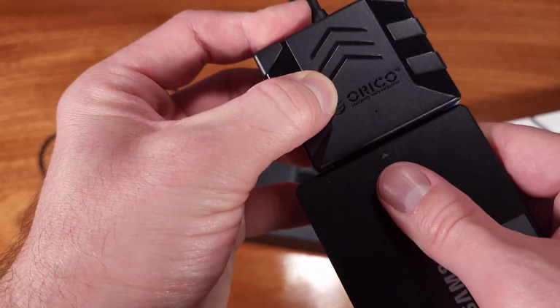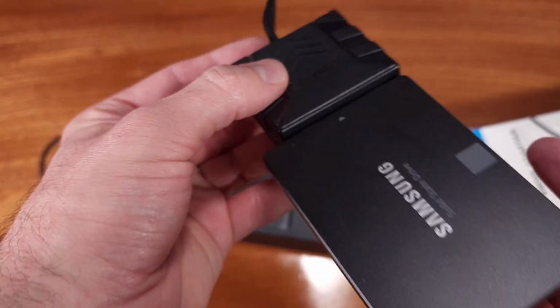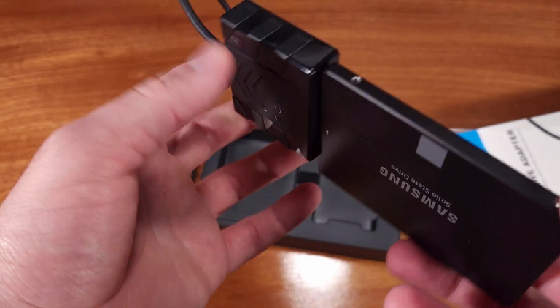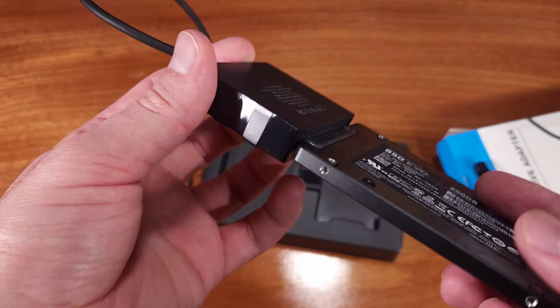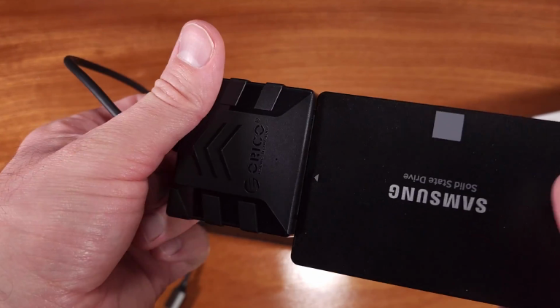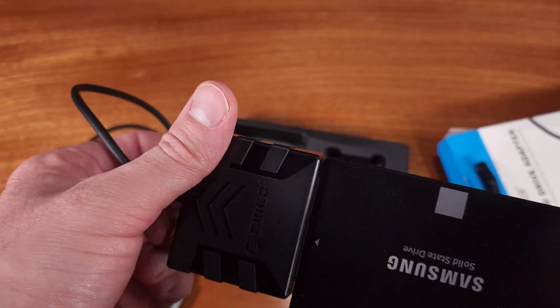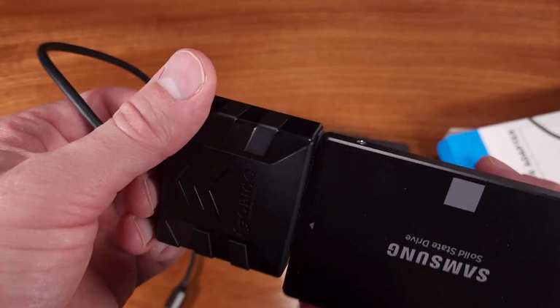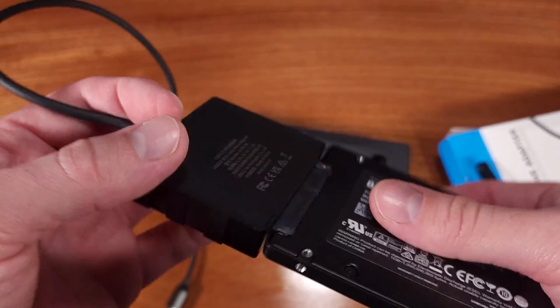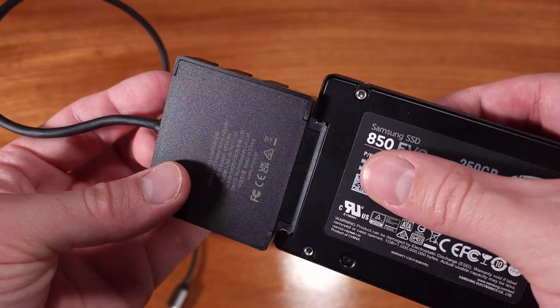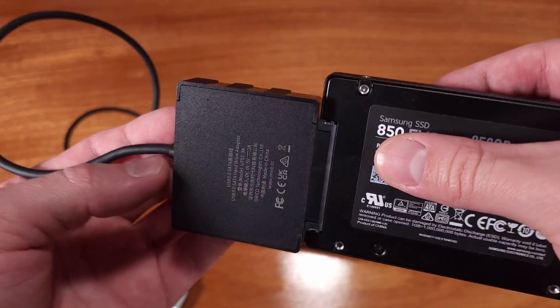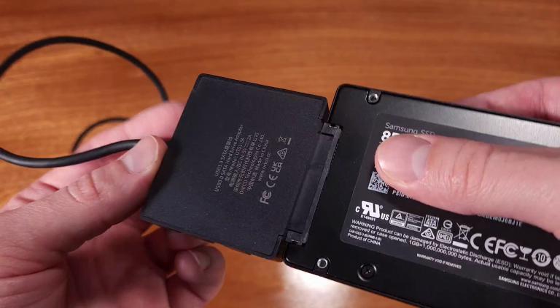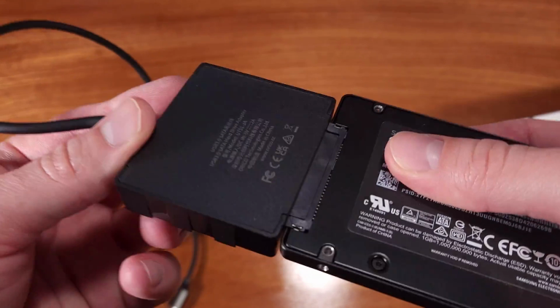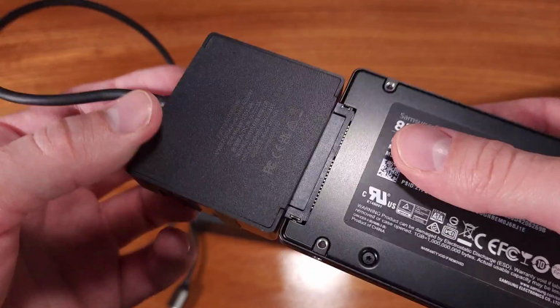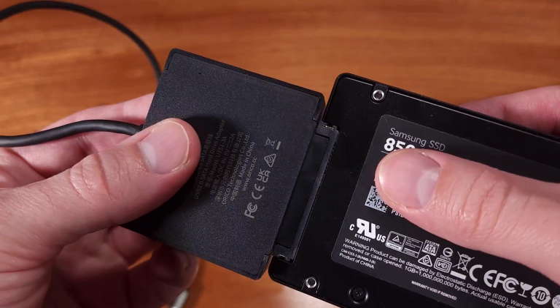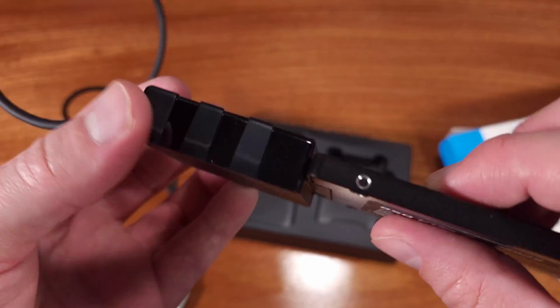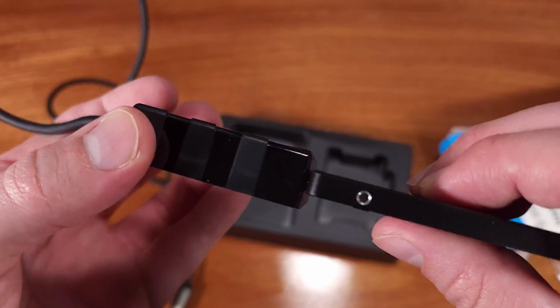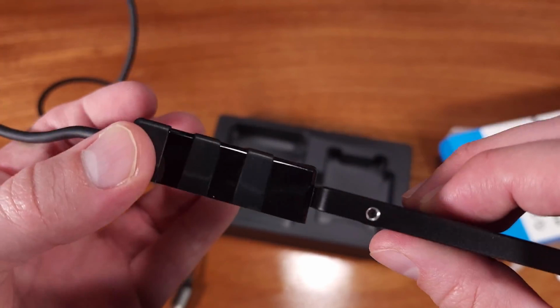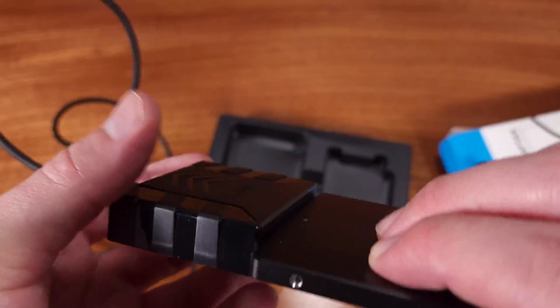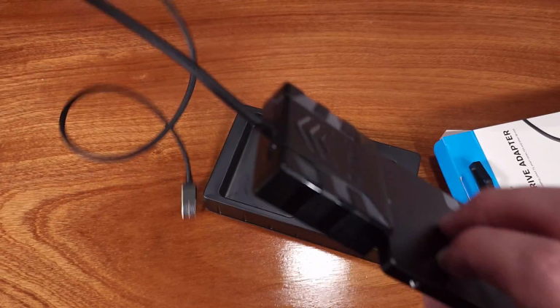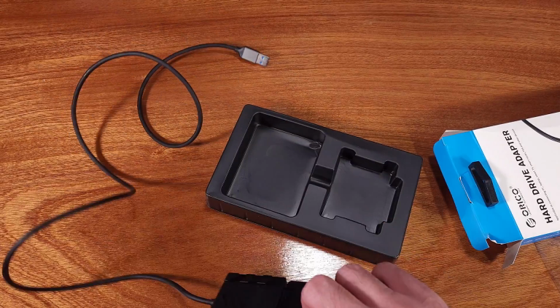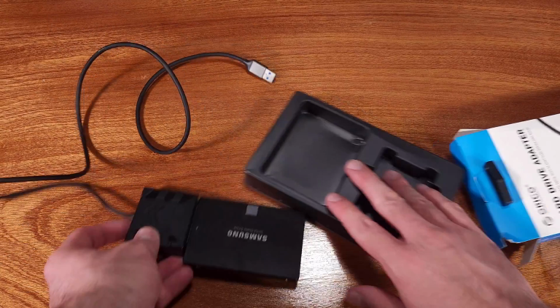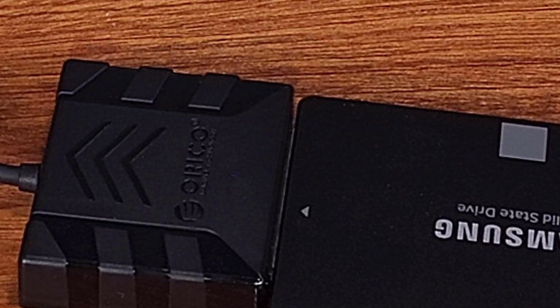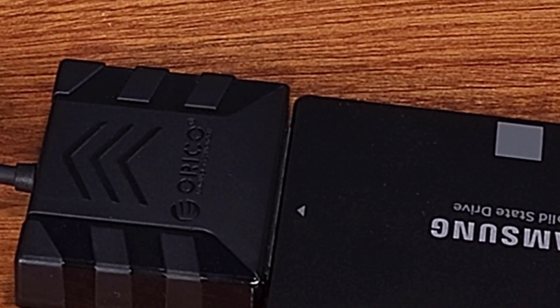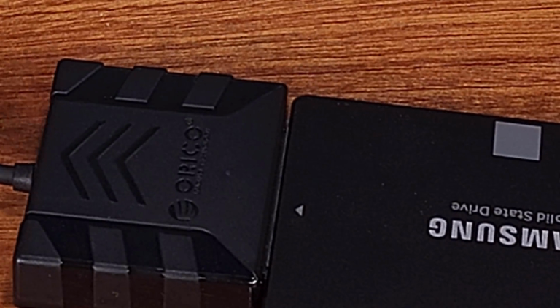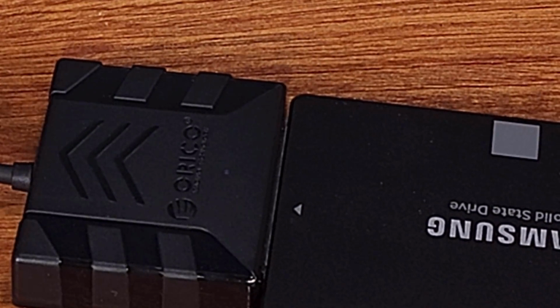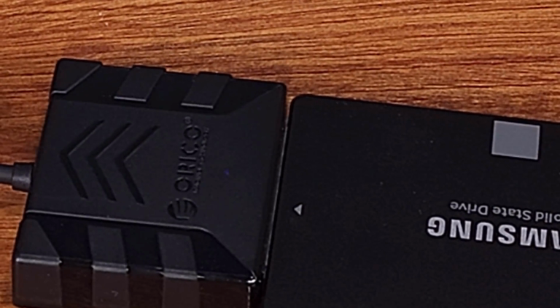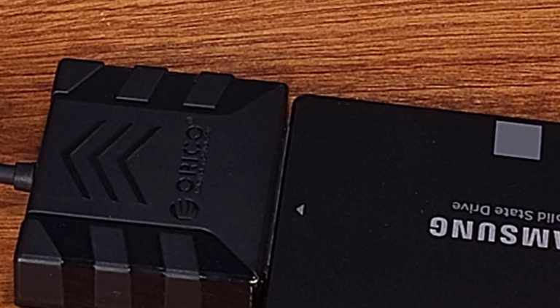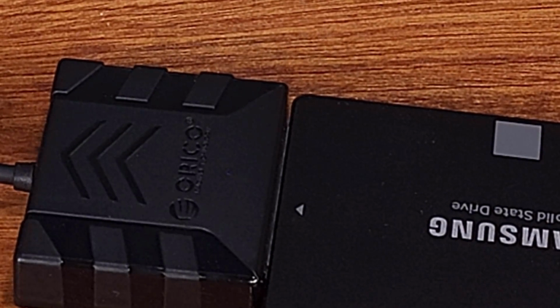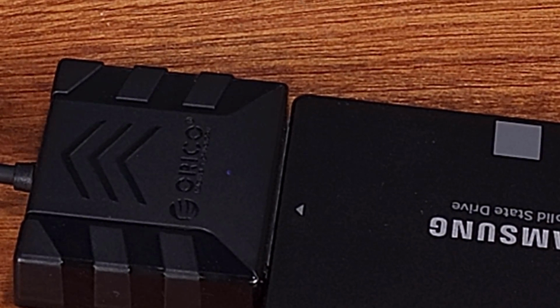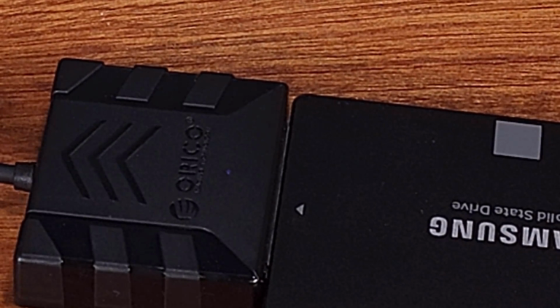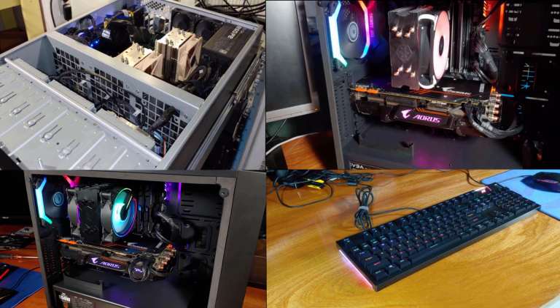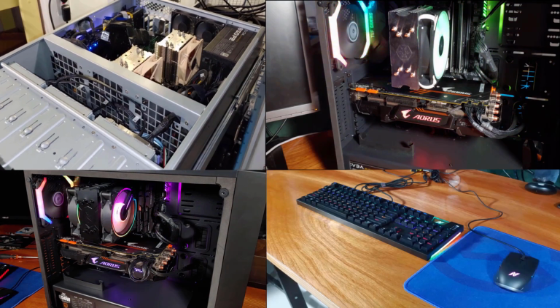If you work with a lot of drives either professionally, for family members, or as a hobby, and you don't want to fuss with the traditional external cases where you have to insert and remove a drive with lids or covers, this adapter is a solid choice.